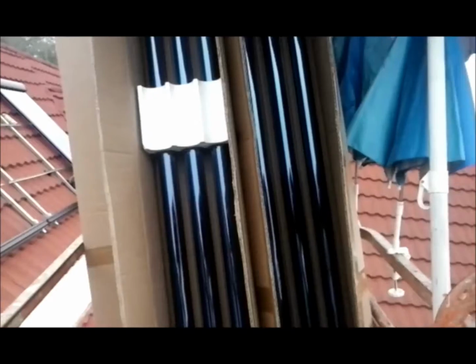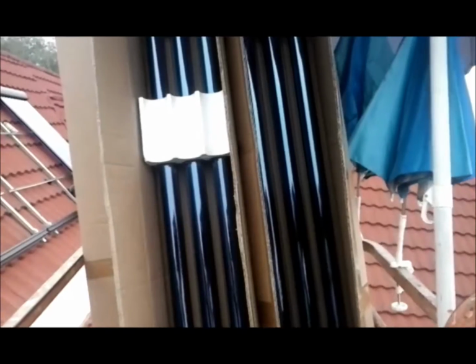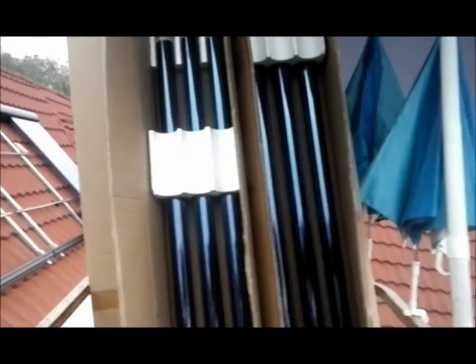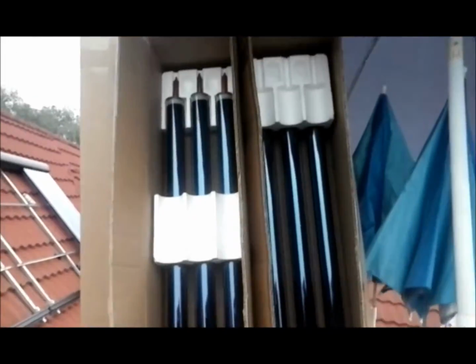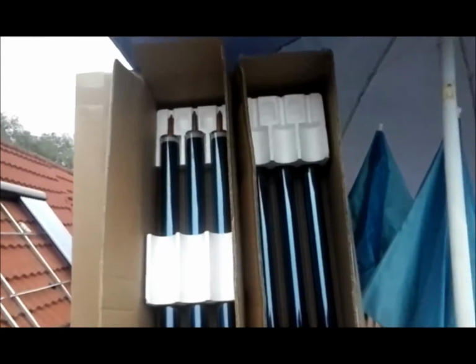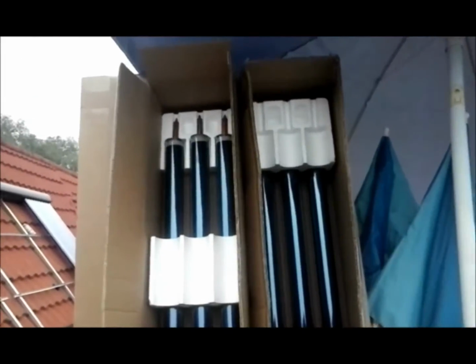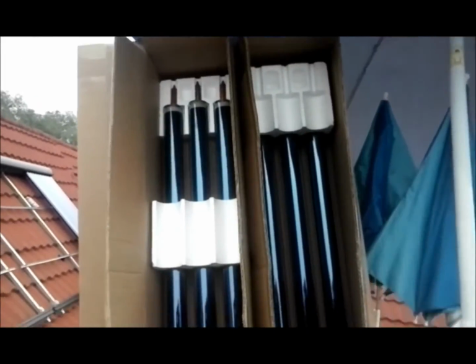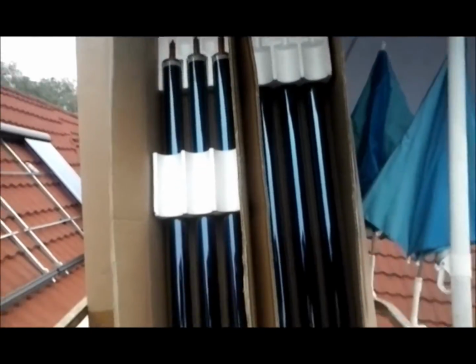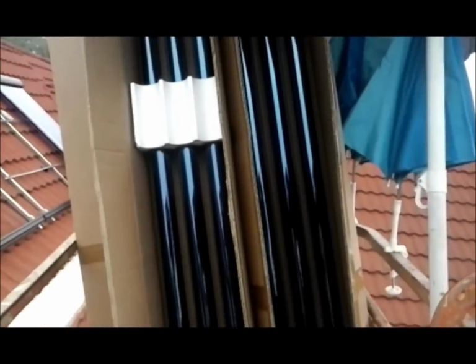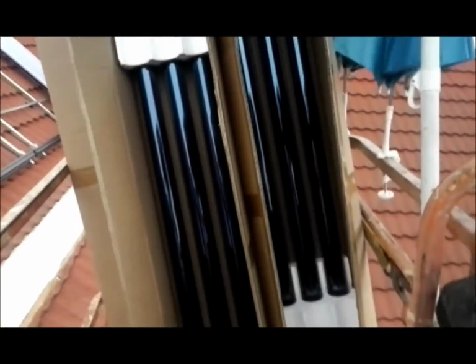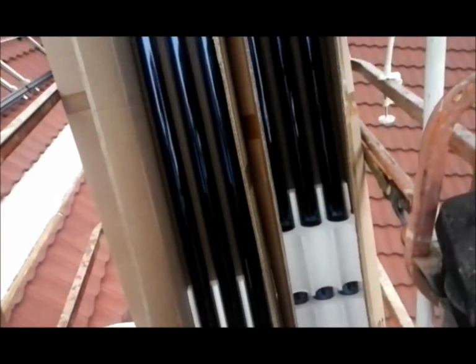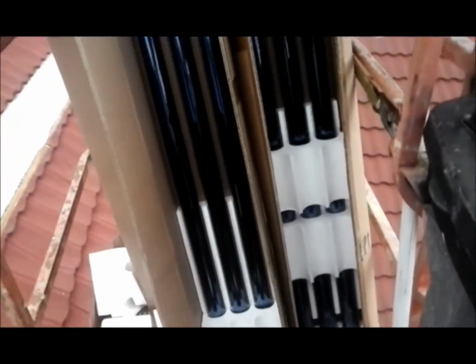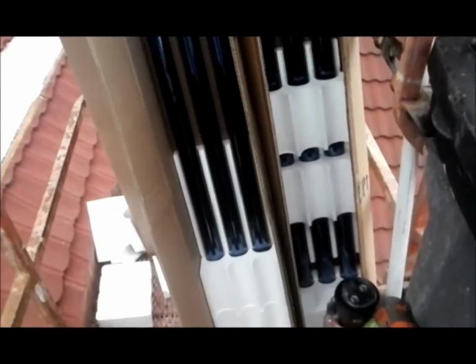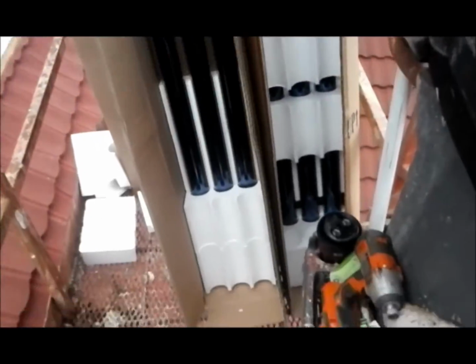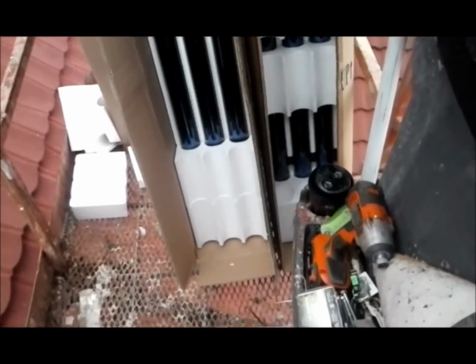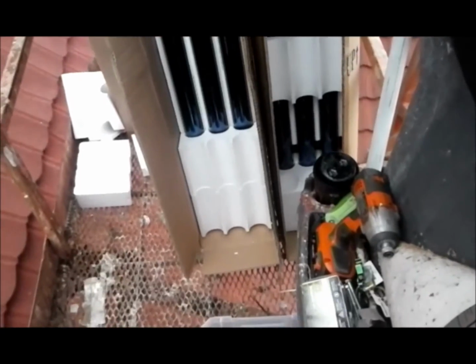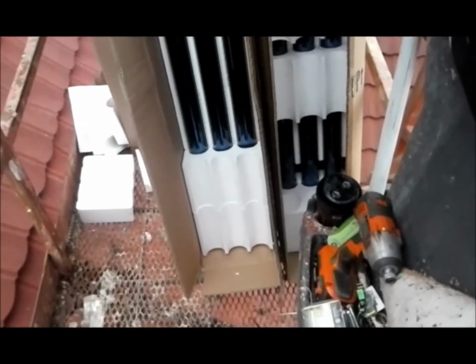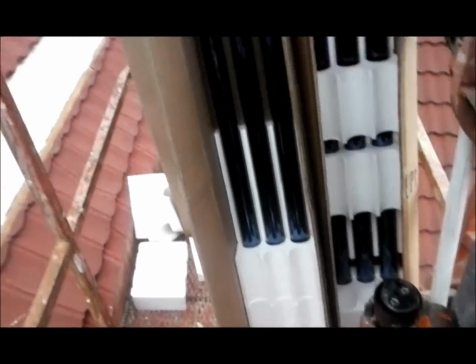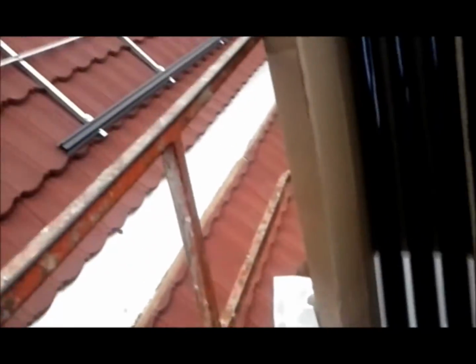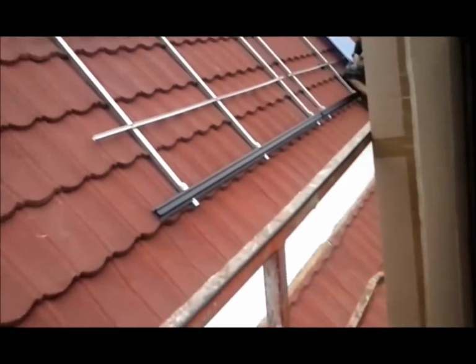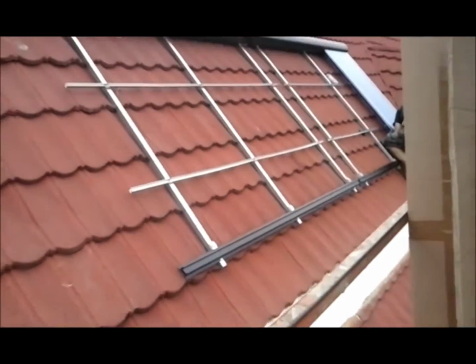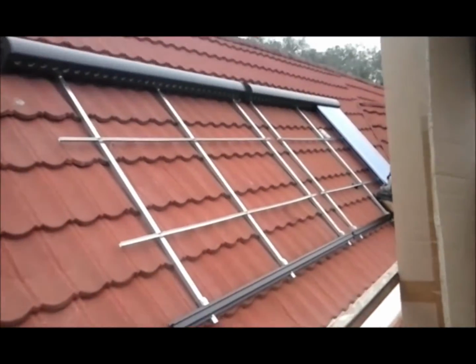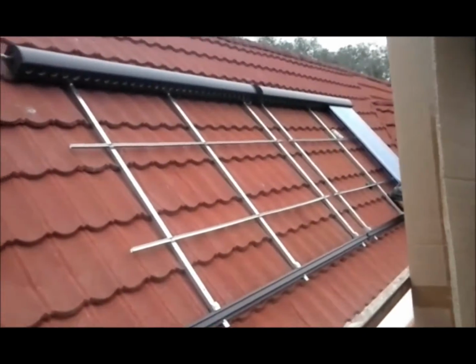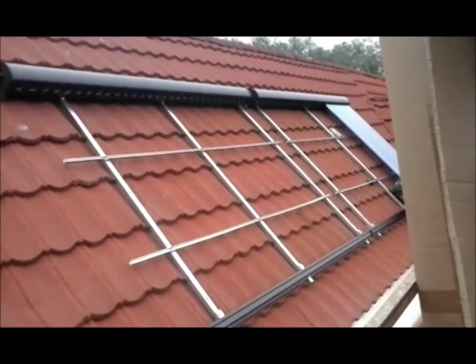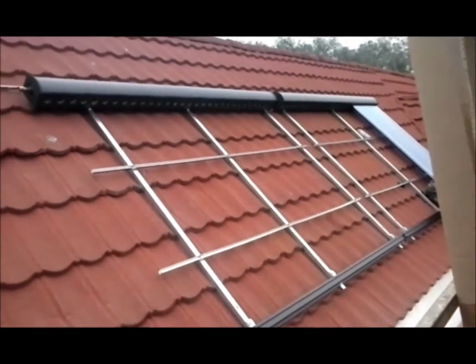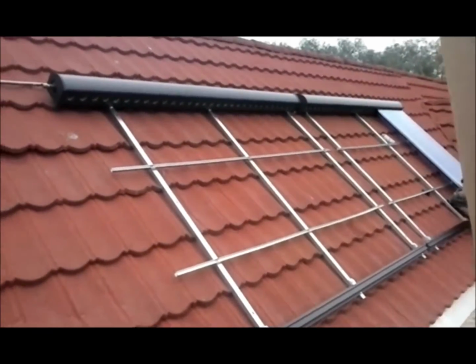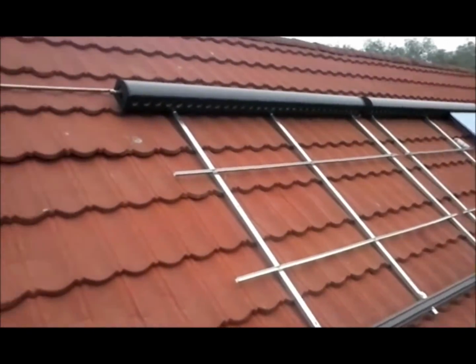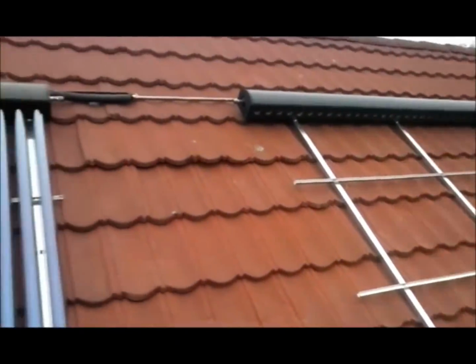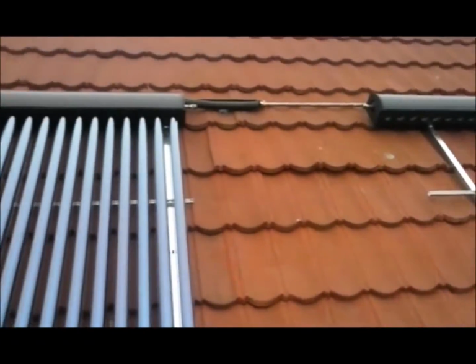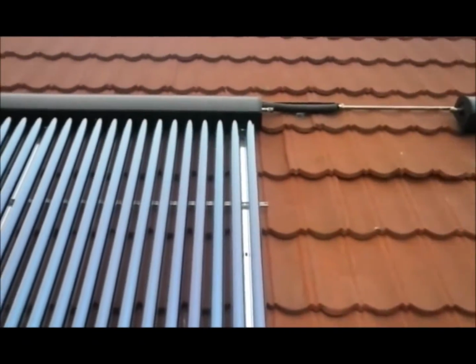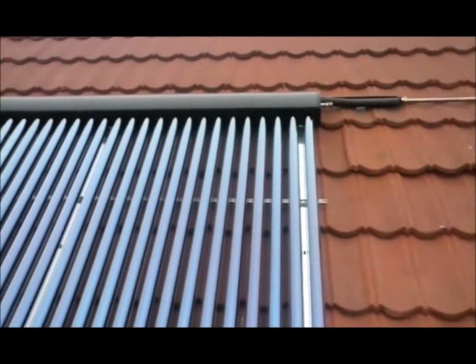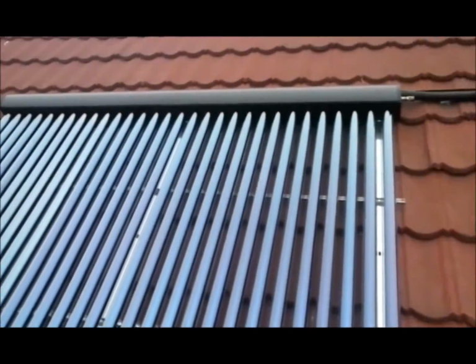Hey, Eric here, and here's the evacuated tubes. We're in the lift right now. You can see the structure, and we're putting in the evacuated tubes.